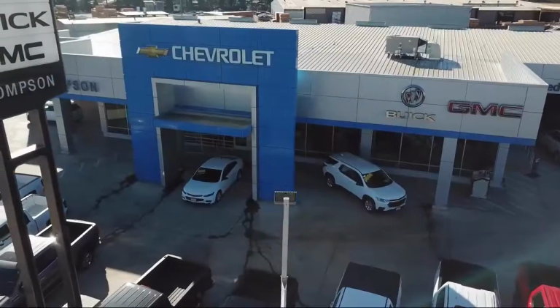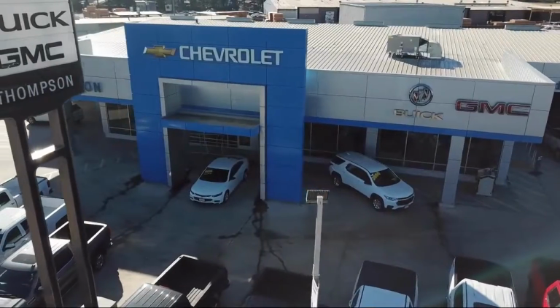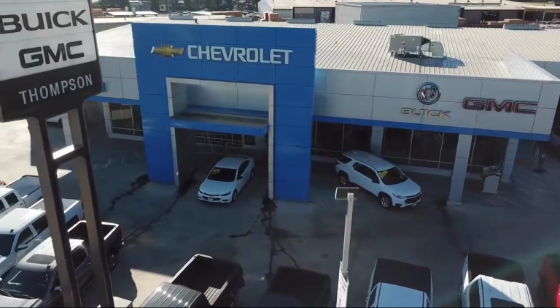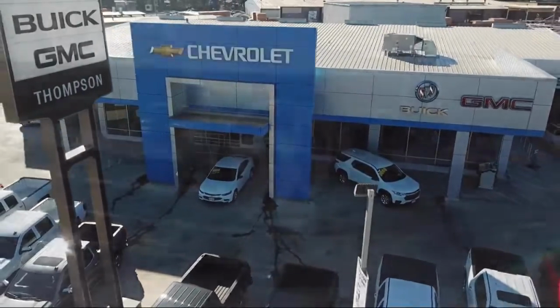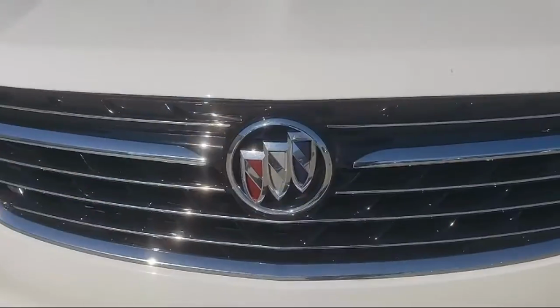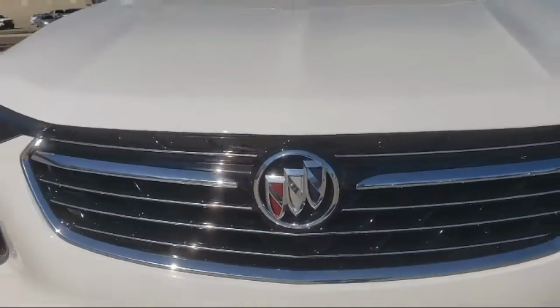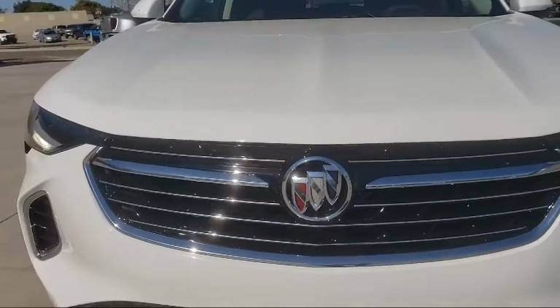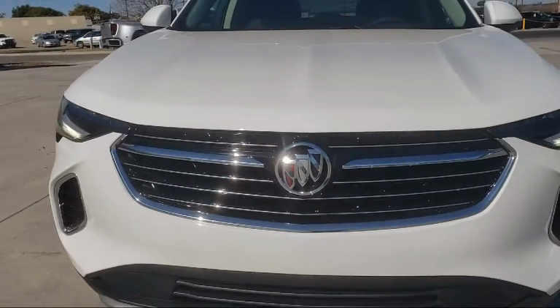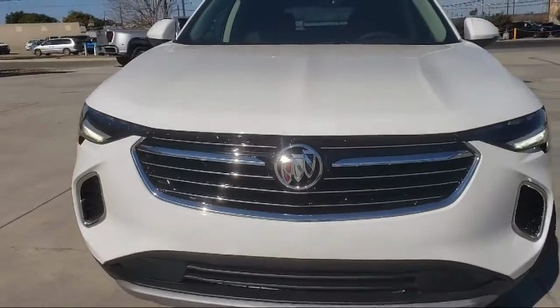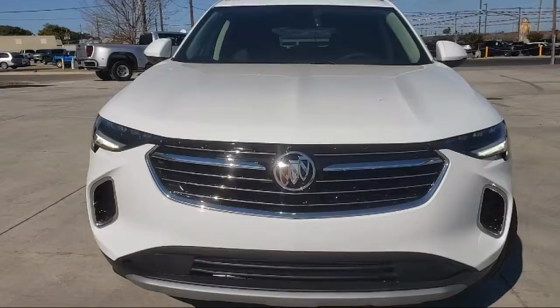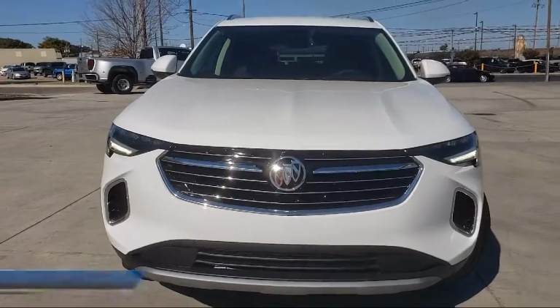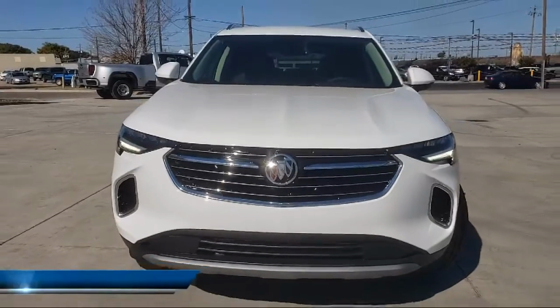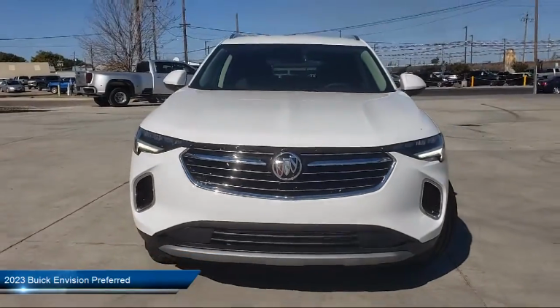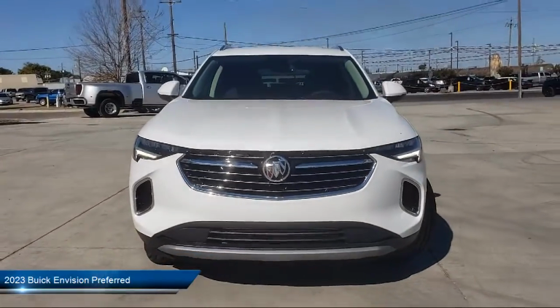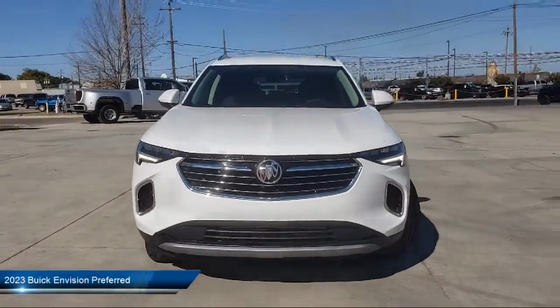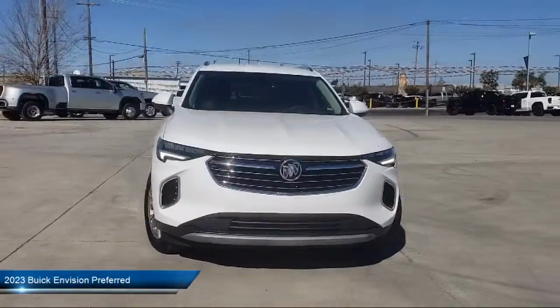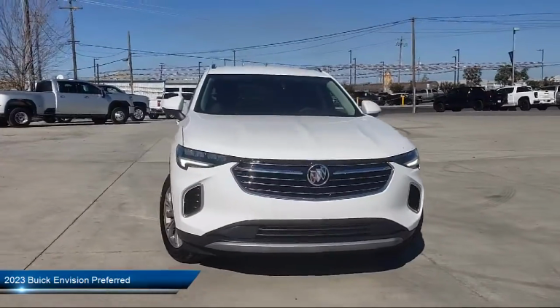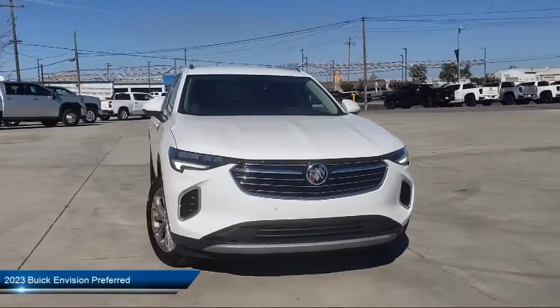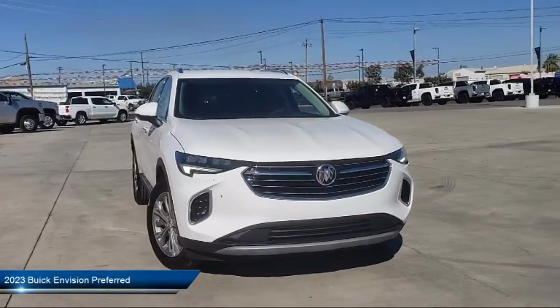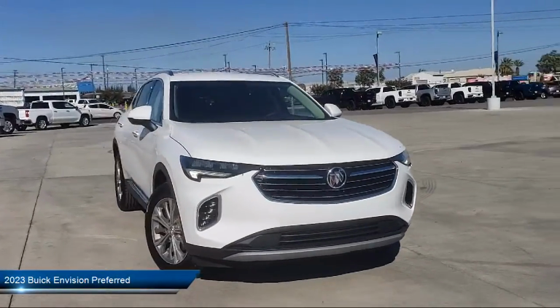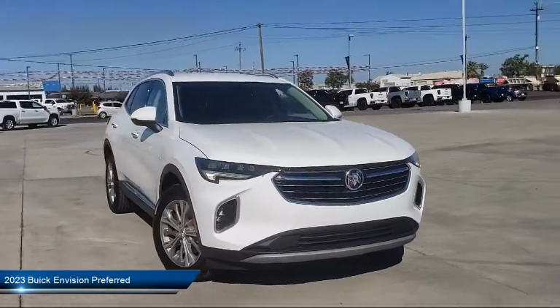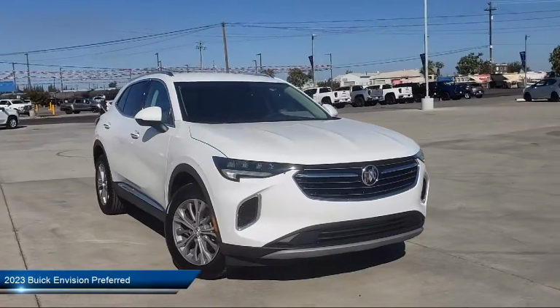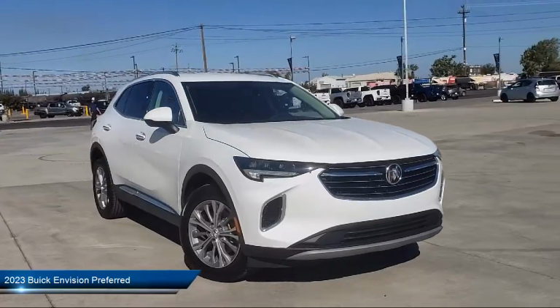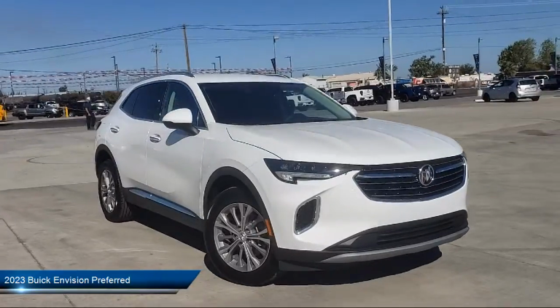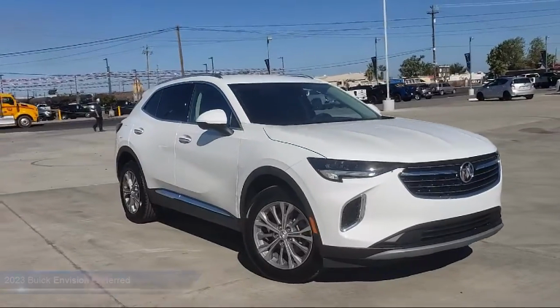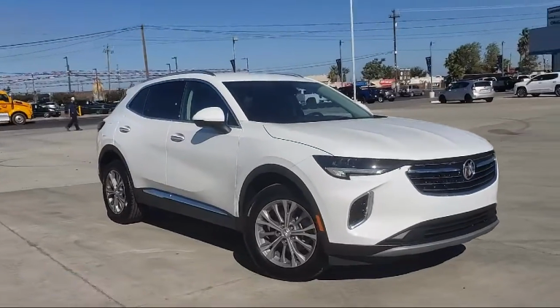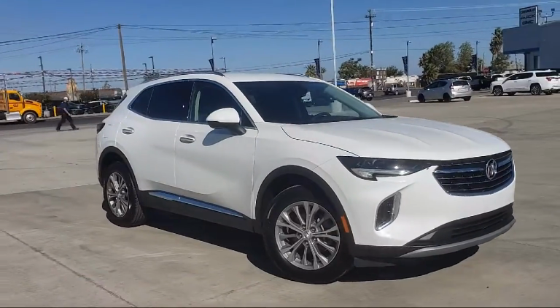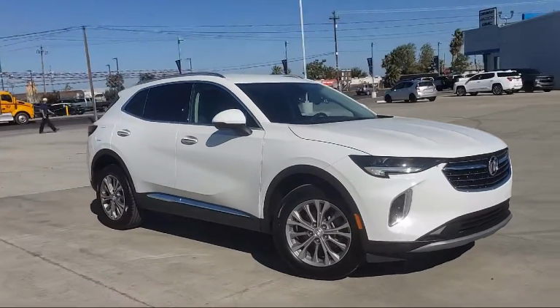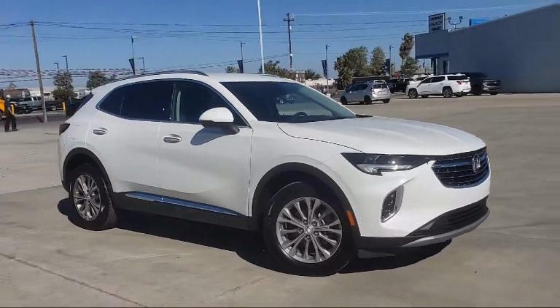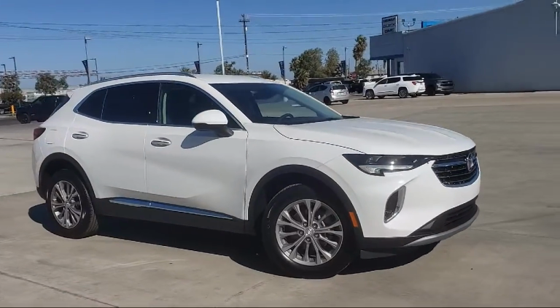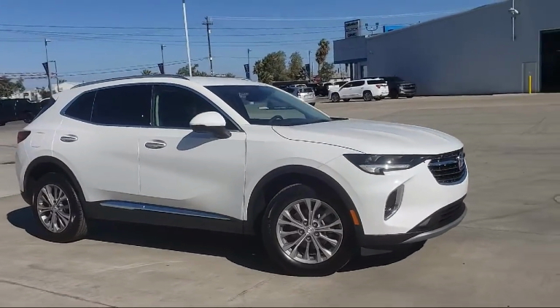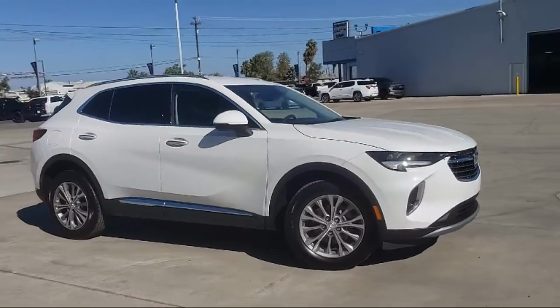Welcome to Thompson Chevrolet Buick GMC. Here's a look at one of our new vehicles from our great selection of cars, trucks, and SUVs. Thompson Chevrolet has been serving the Patterson area for more than 50 years,